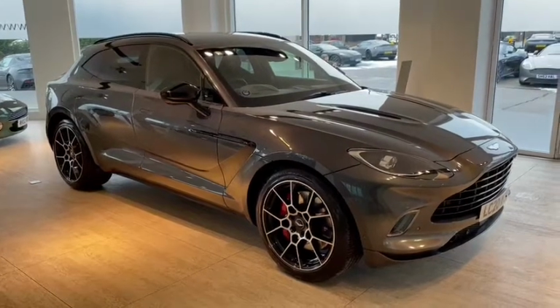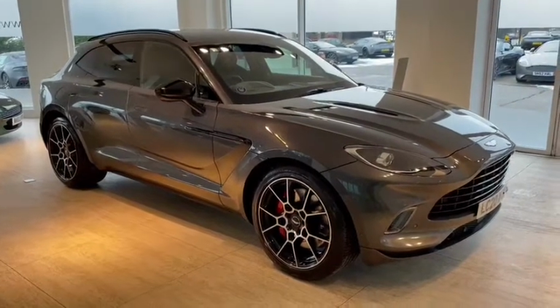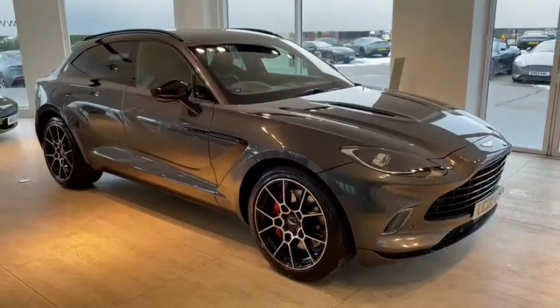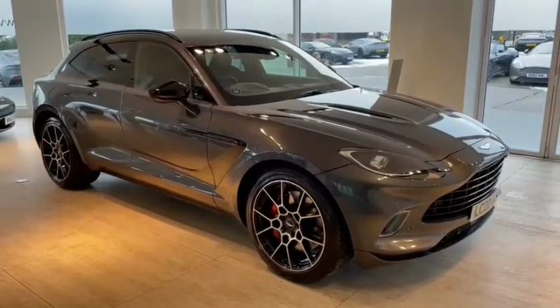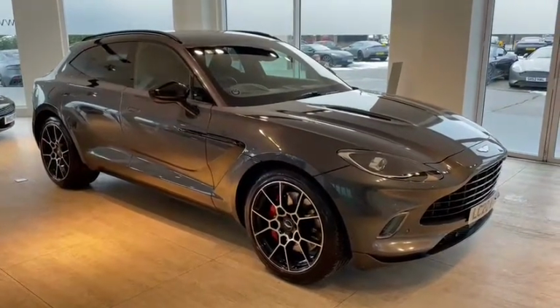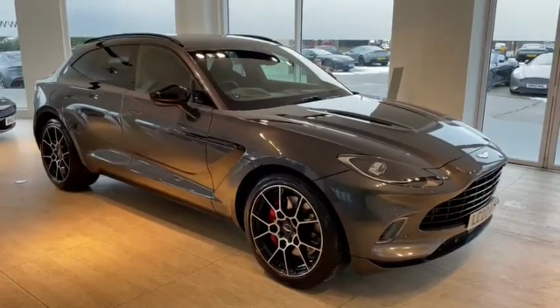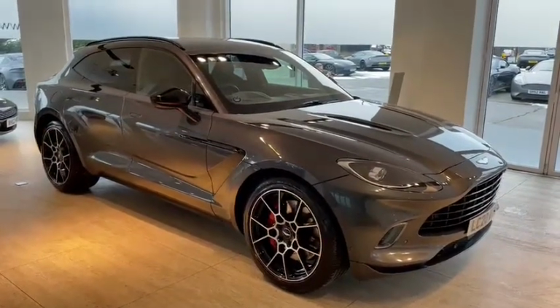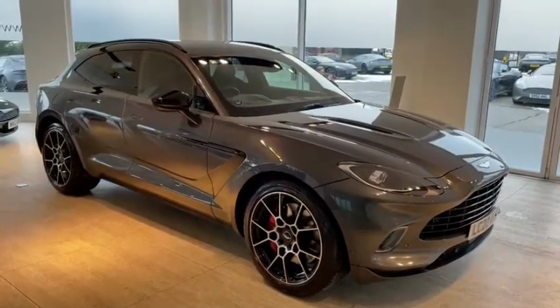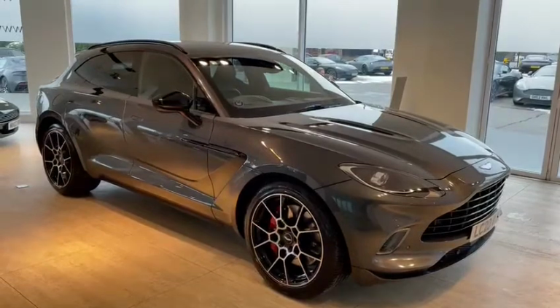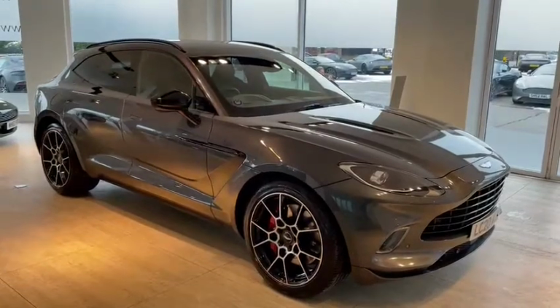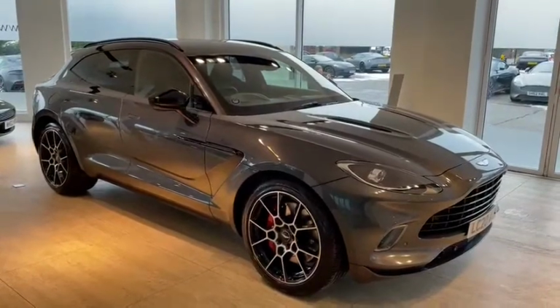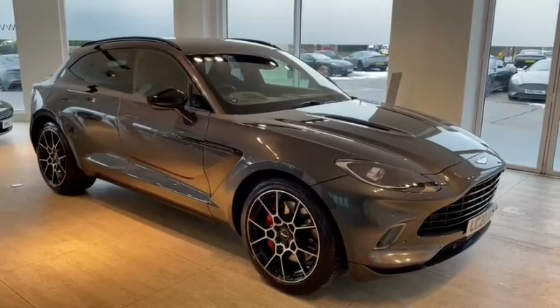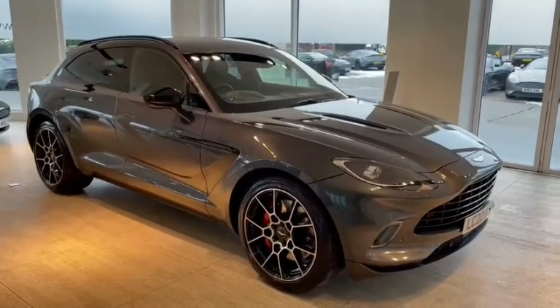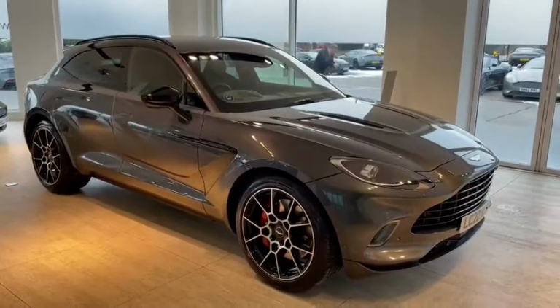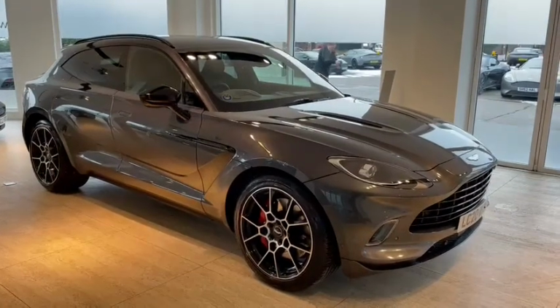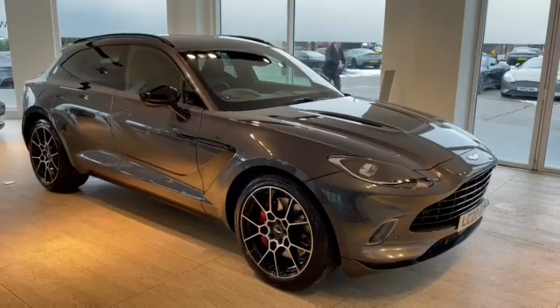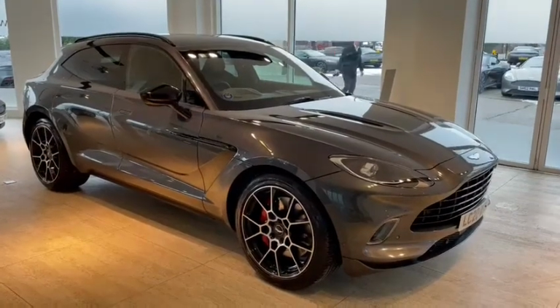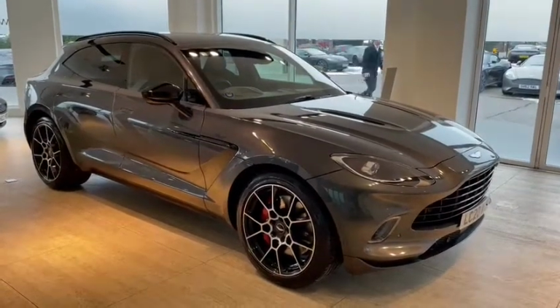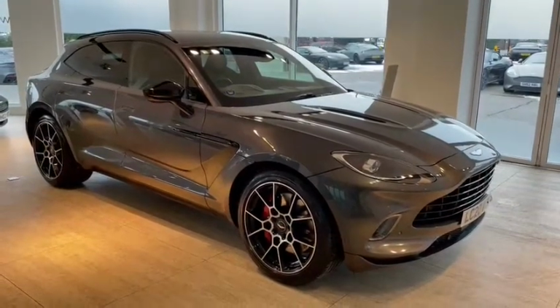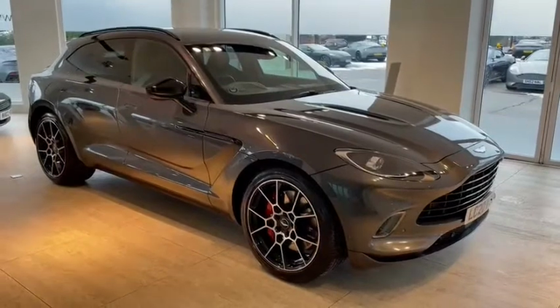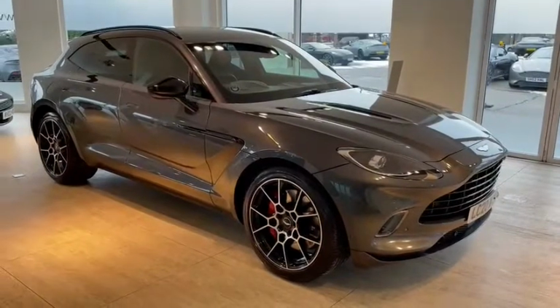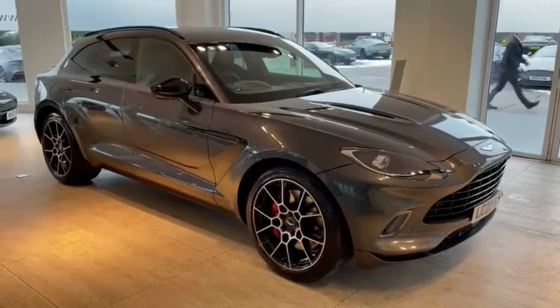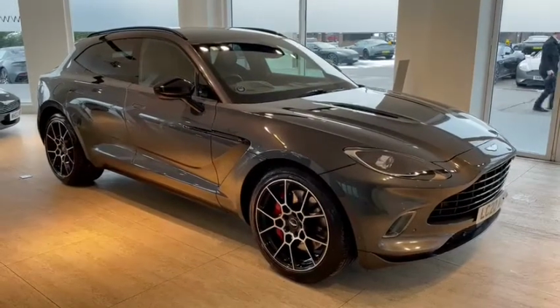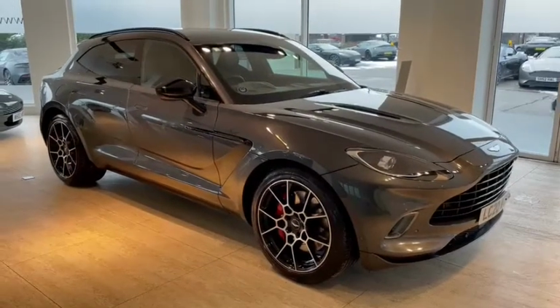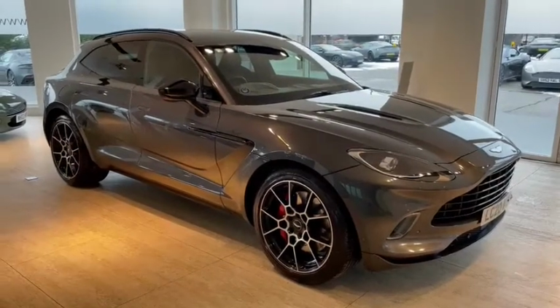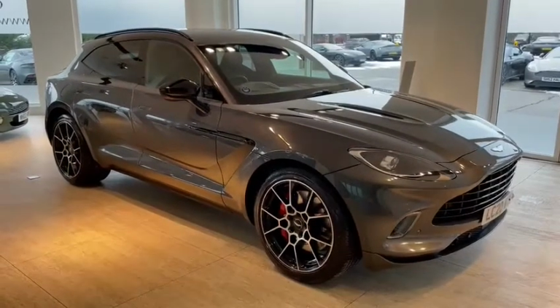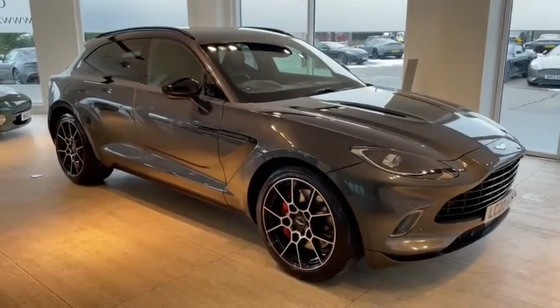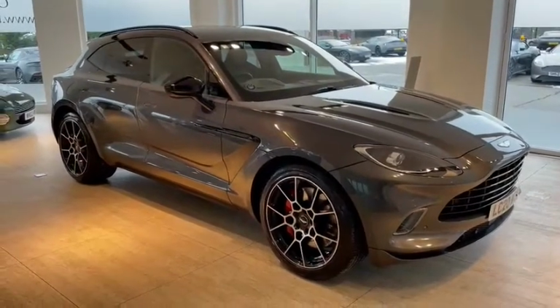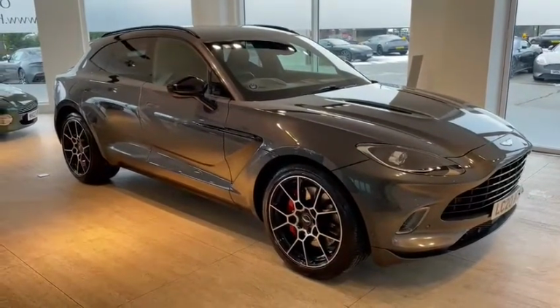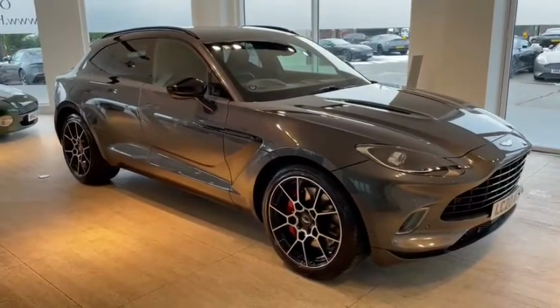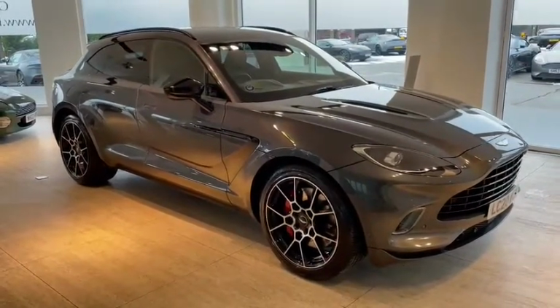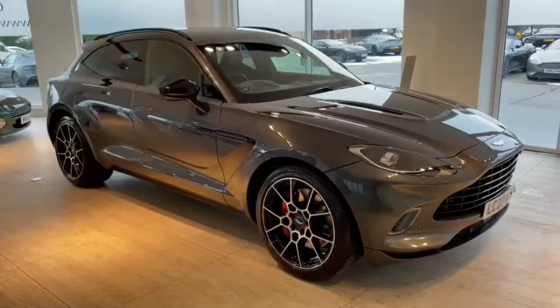HWM Aston Martin of Walton-on-Thames is delighted to offer this stunning six-month-old Aston Martin DBX. We'll have a good look around the vehicle, look inside, look at the boot. I hope you enjoy the video.